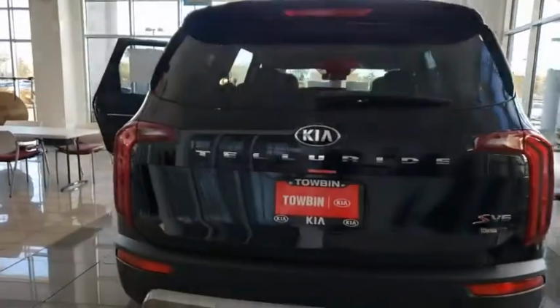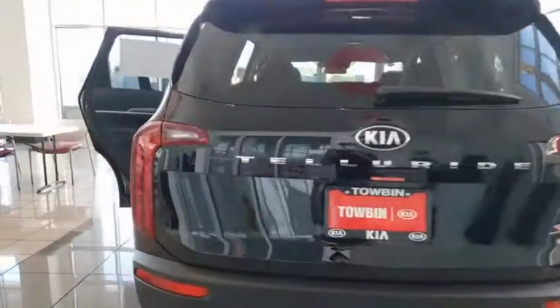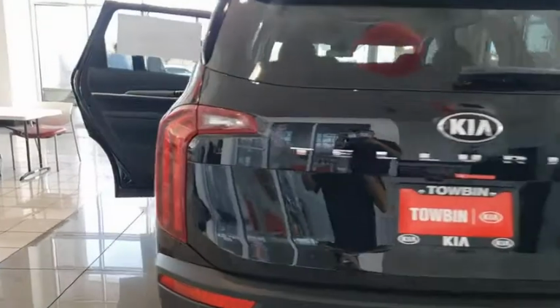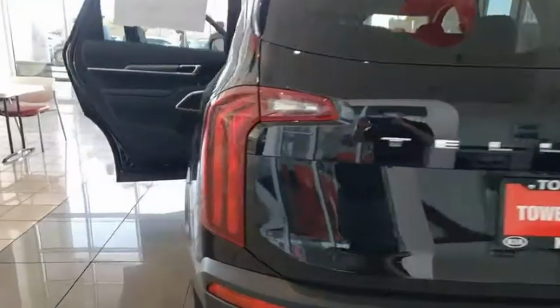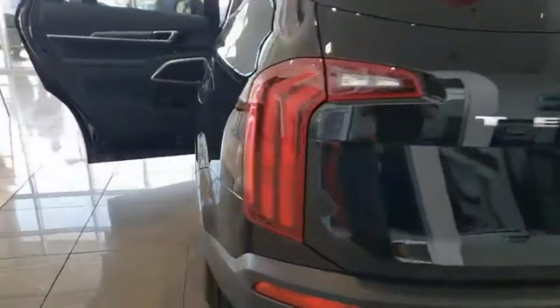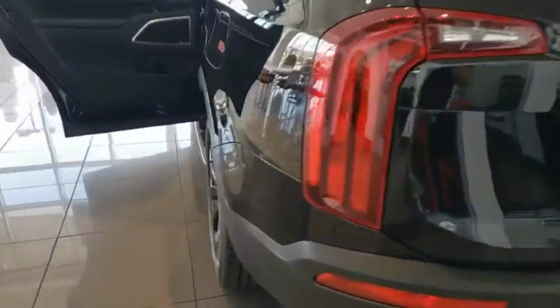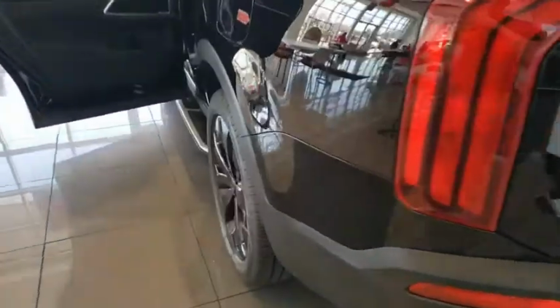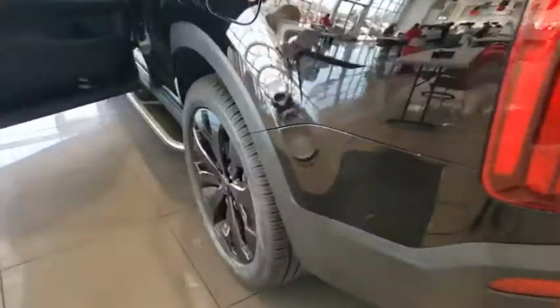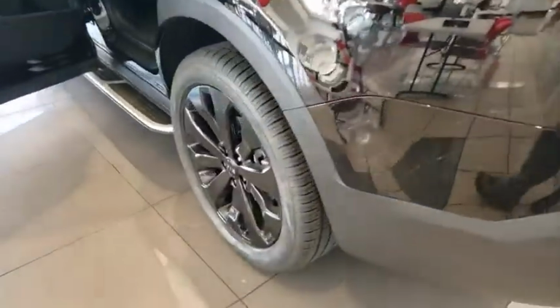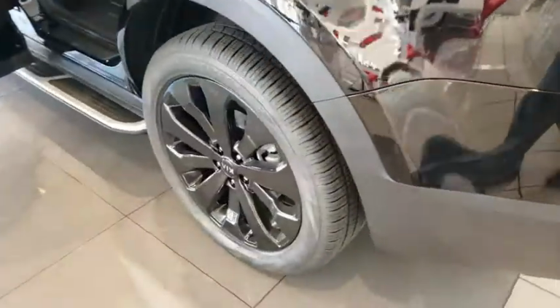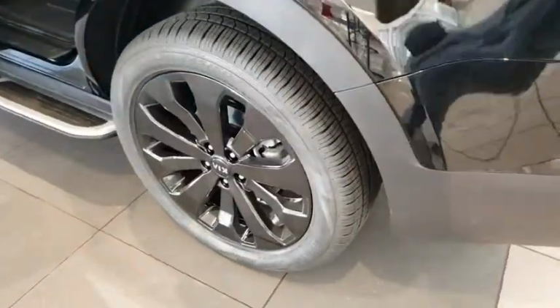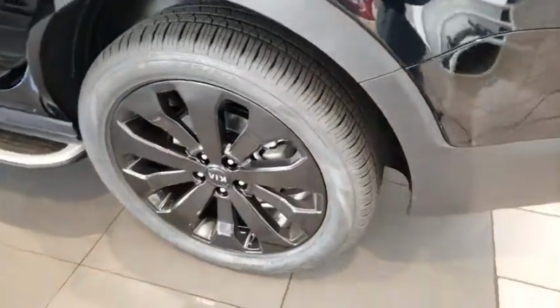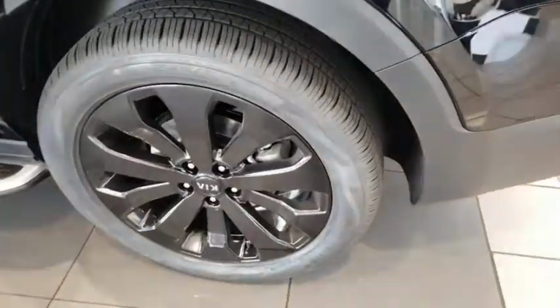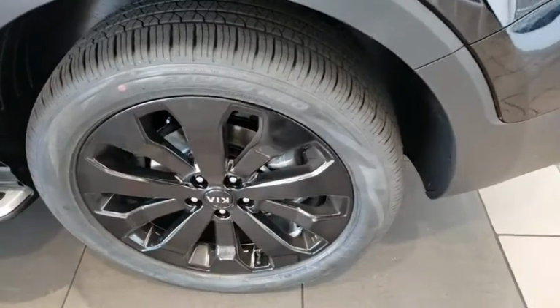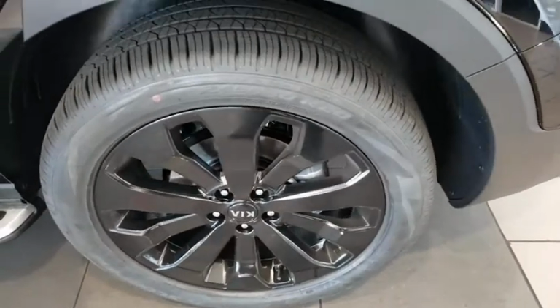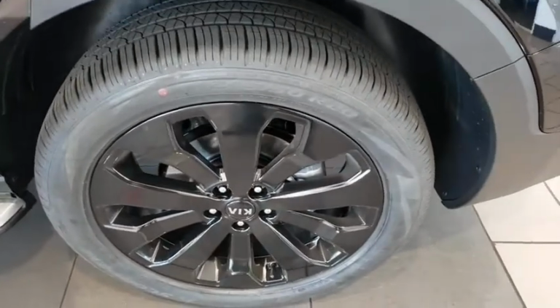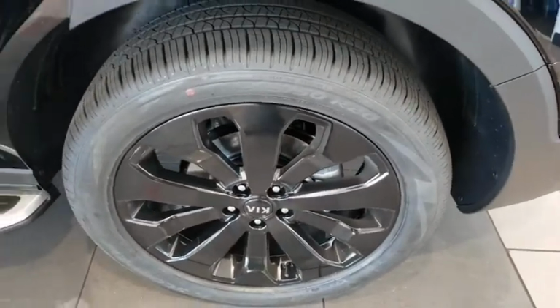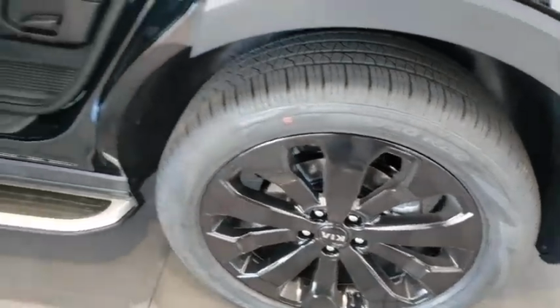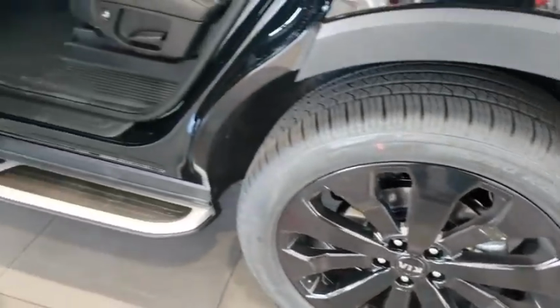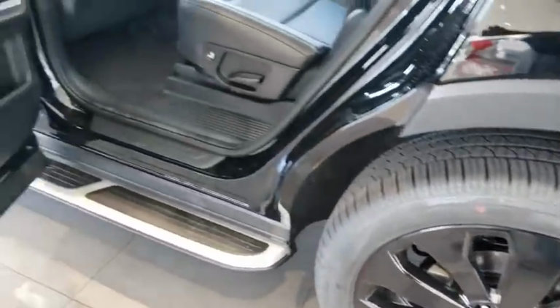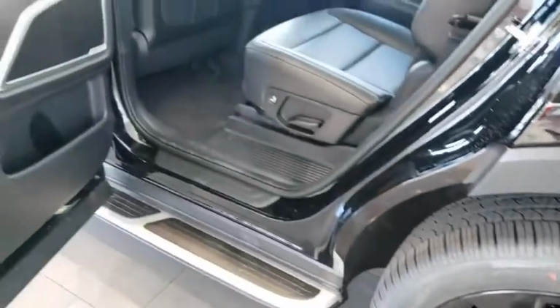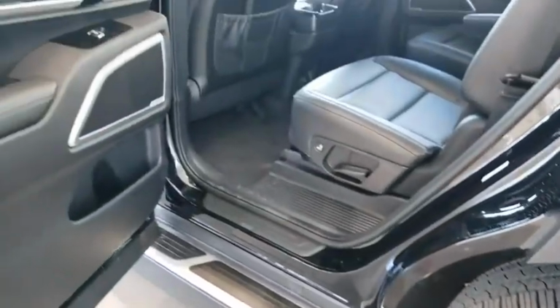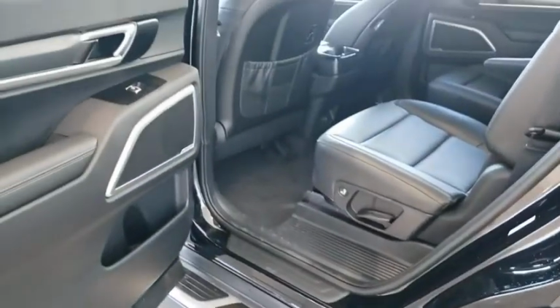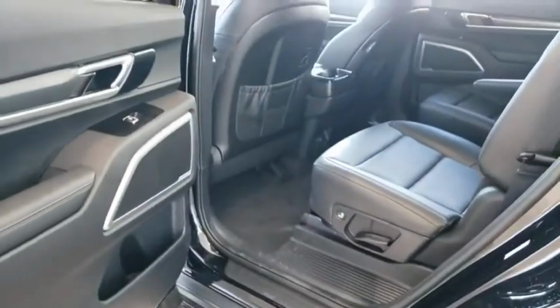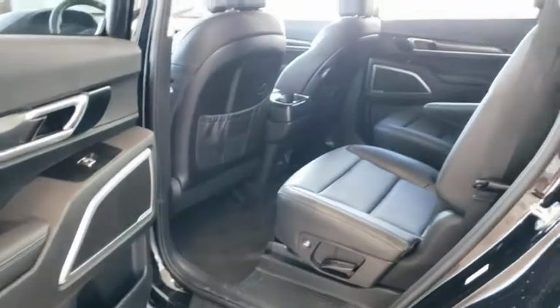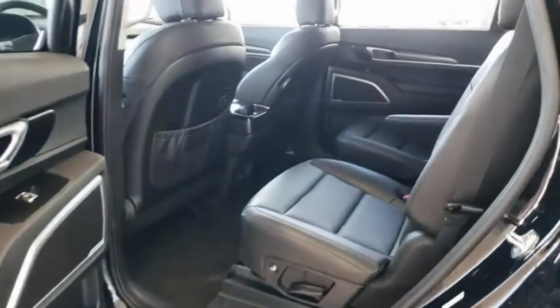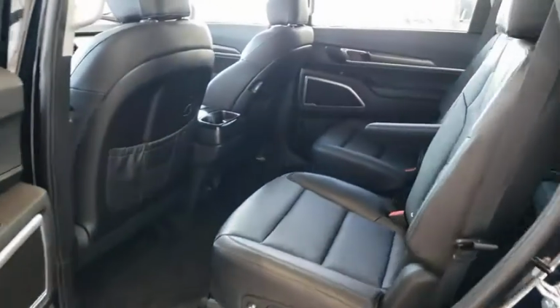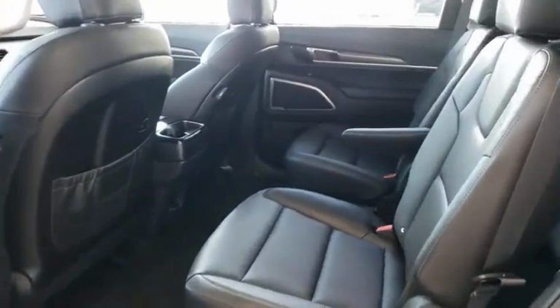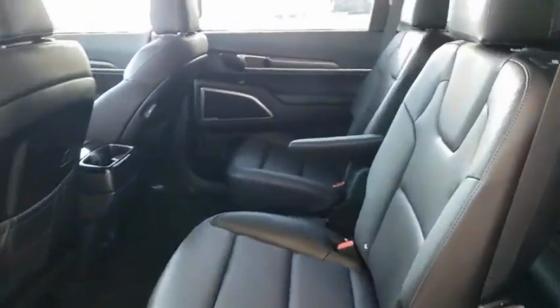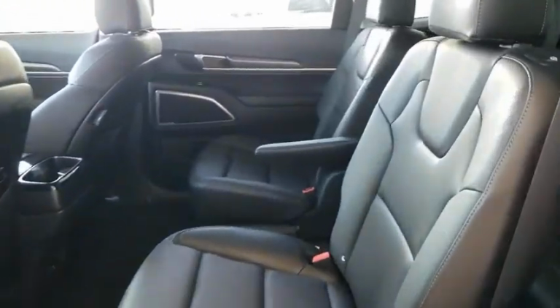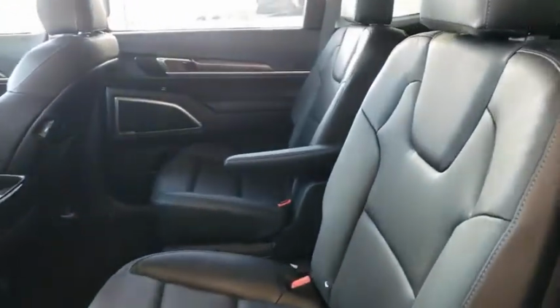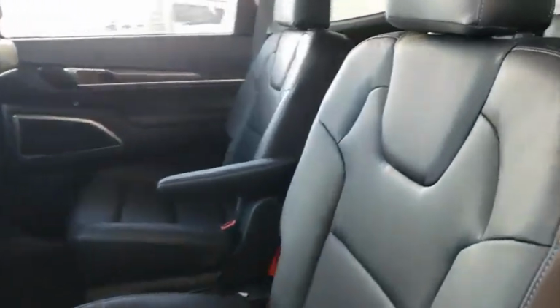Here are some of this vehicle's great options: leather-wrapped steering wheel, outside temperature gauge, day and night rear view mirror, and engine immobilizer. This beauty is sure to make you the talk of the neighborhood, so call or drop in for a test drive today.